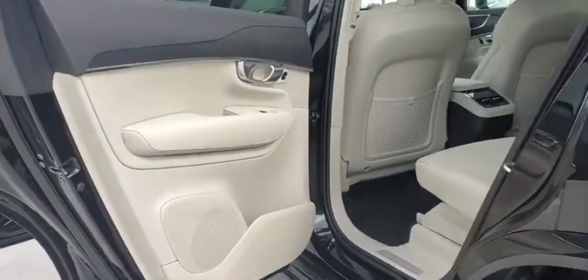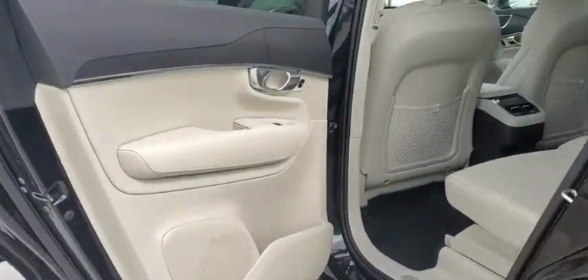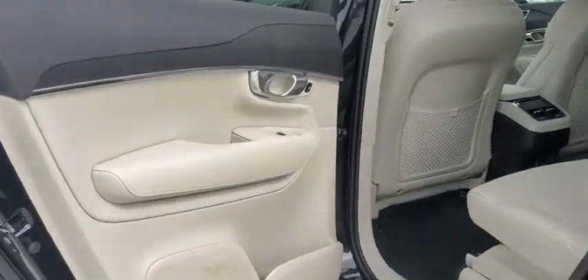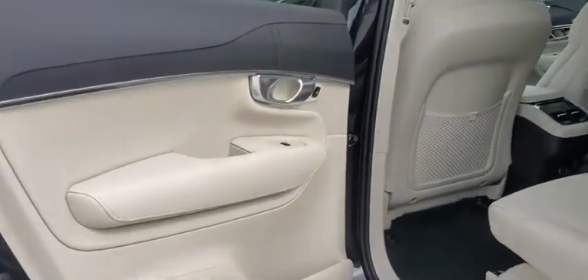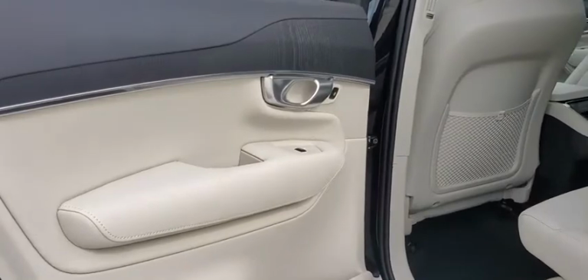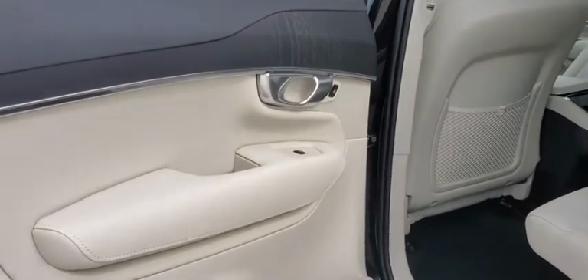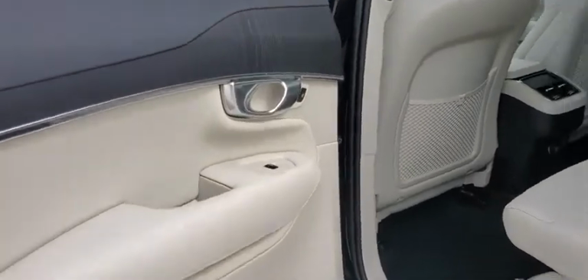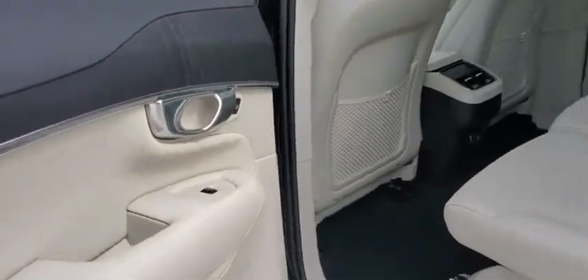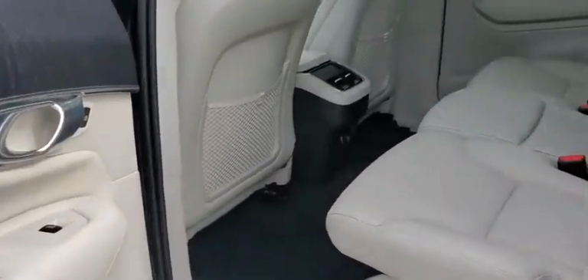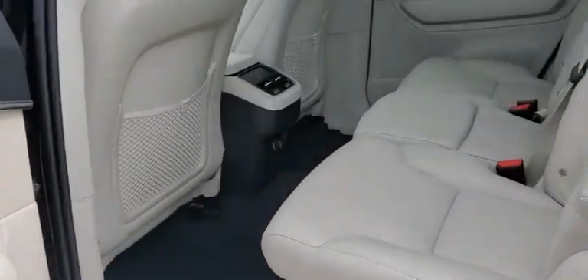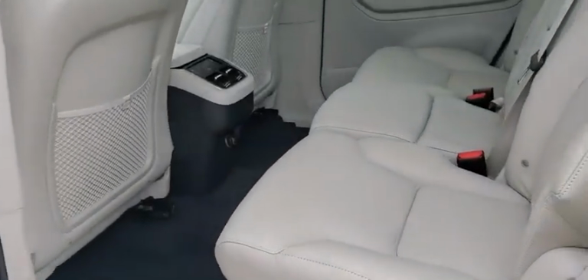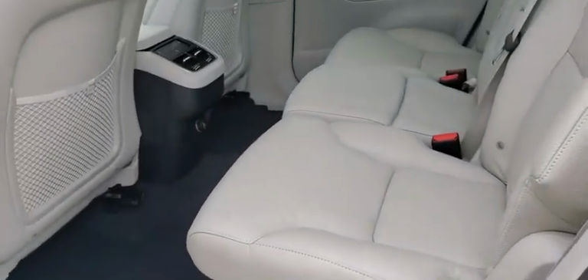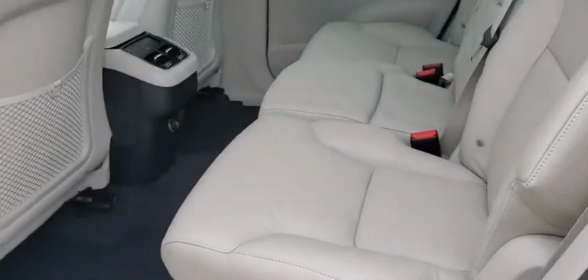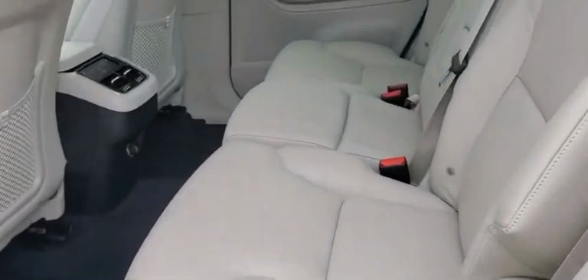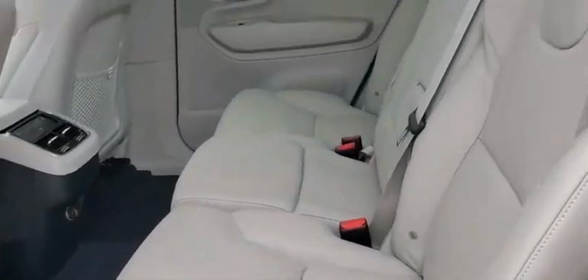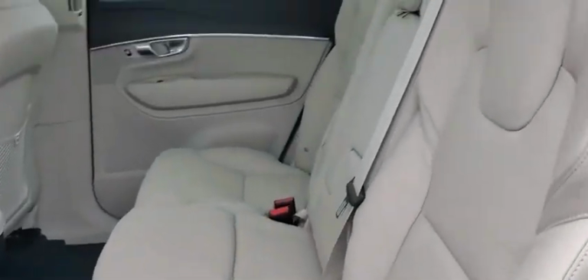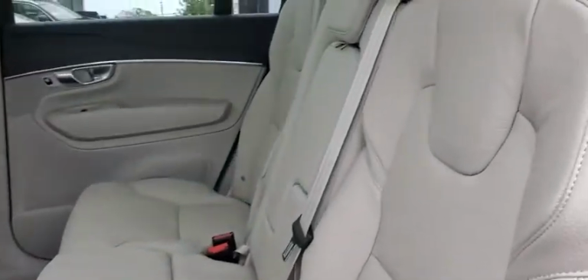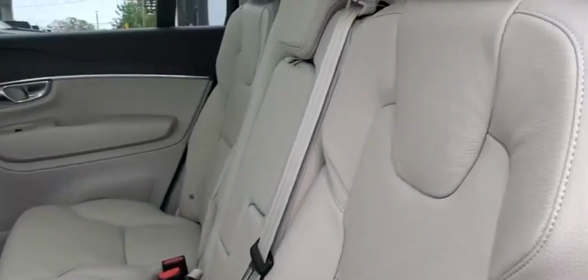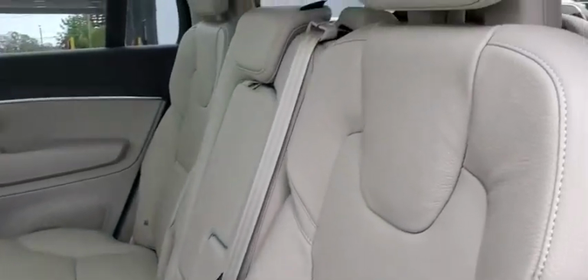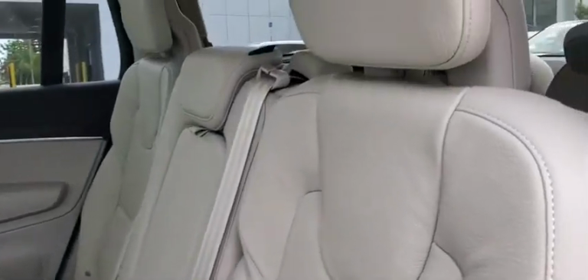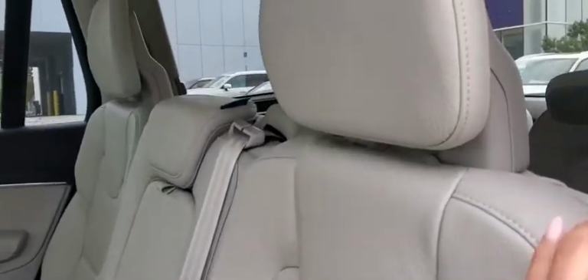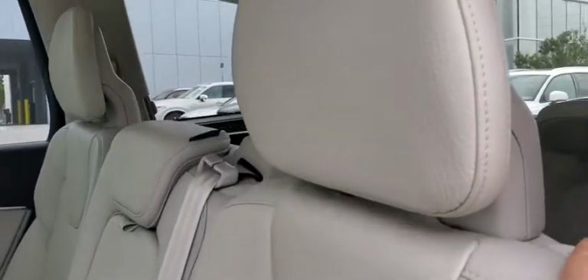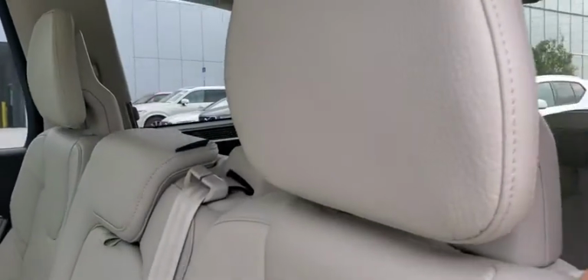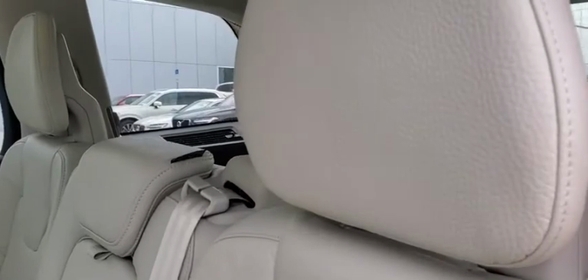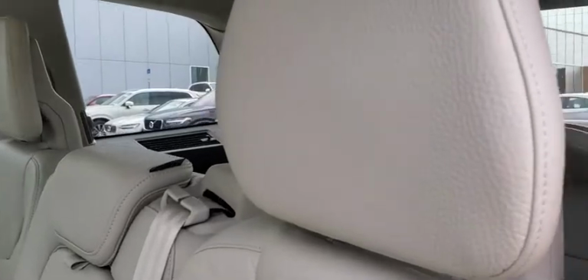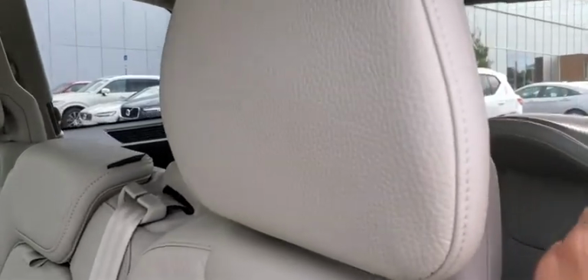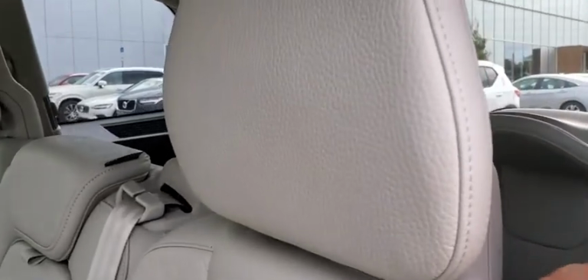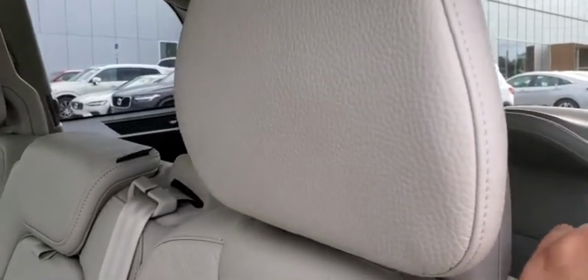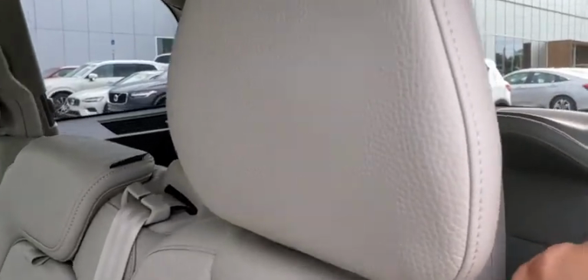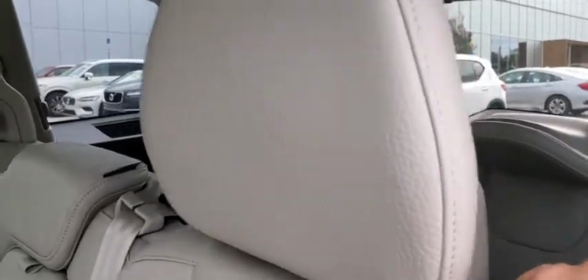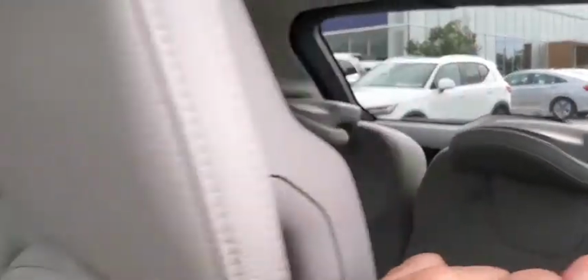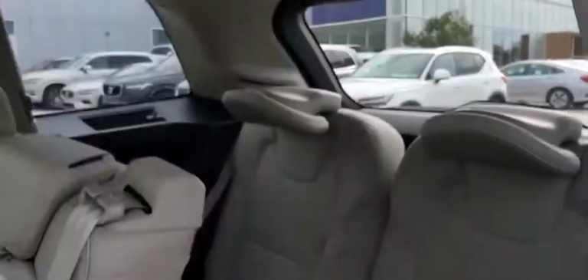Bluetooth, adjustable steering wheel, power steering, auto-dimming rear view mirror, cruise control, keyless start. Your new ride is just a phone call away.